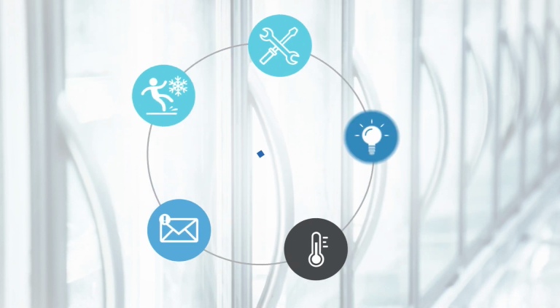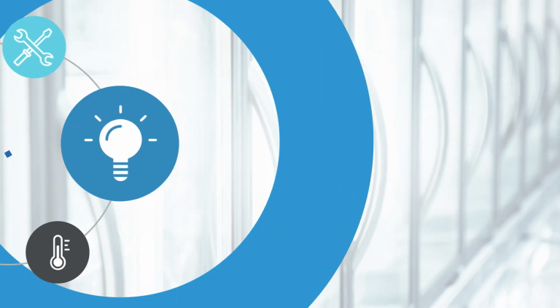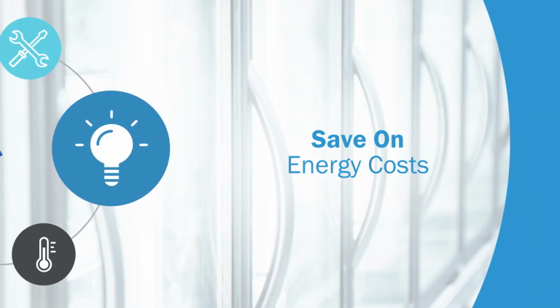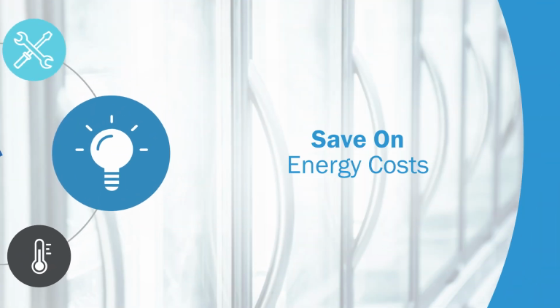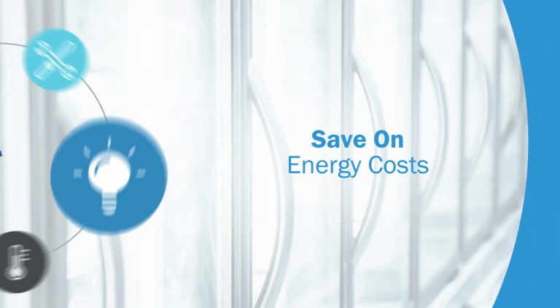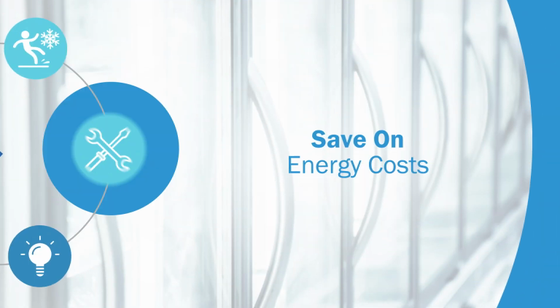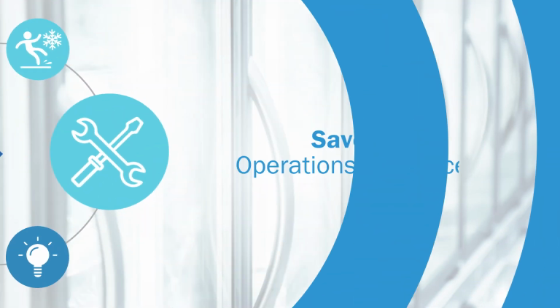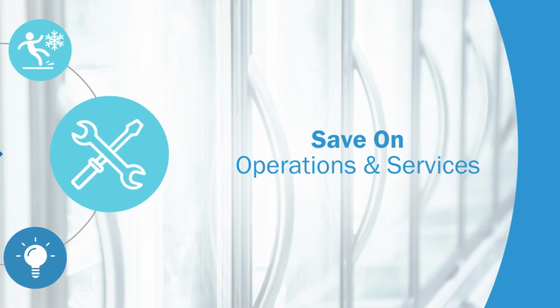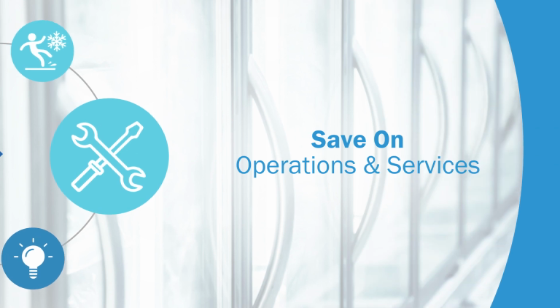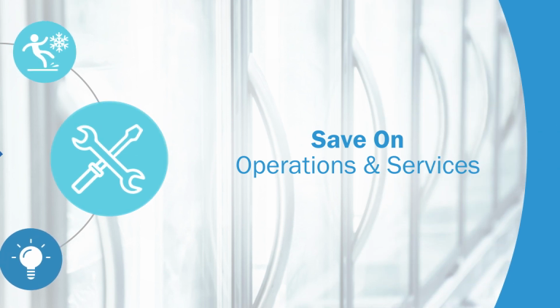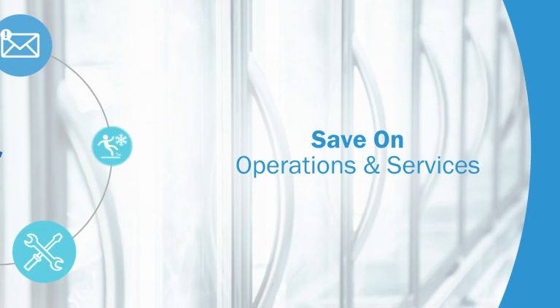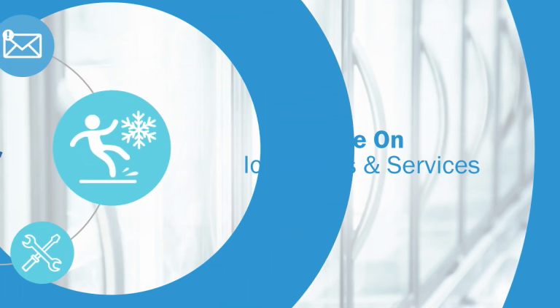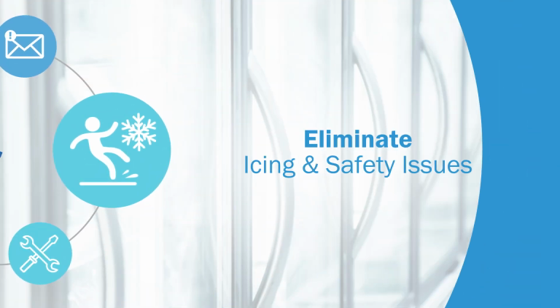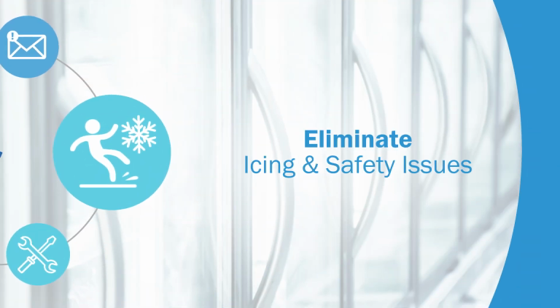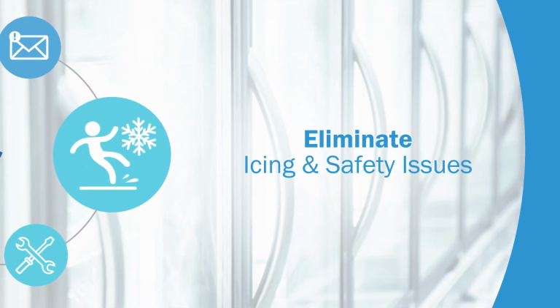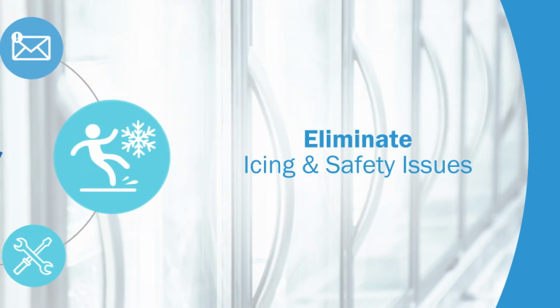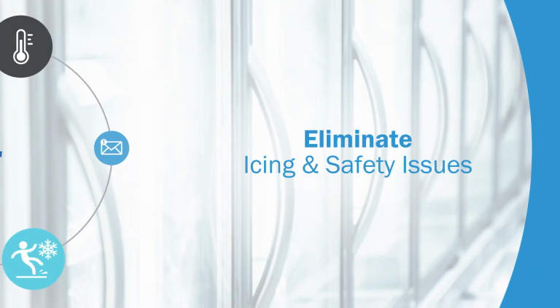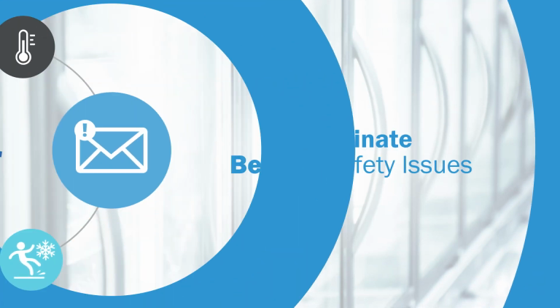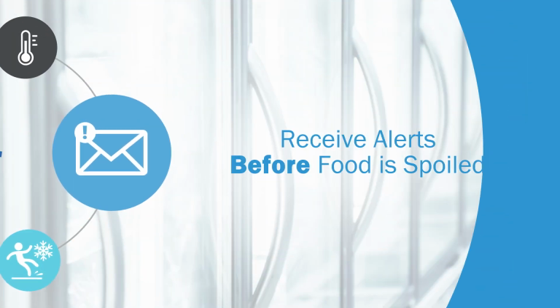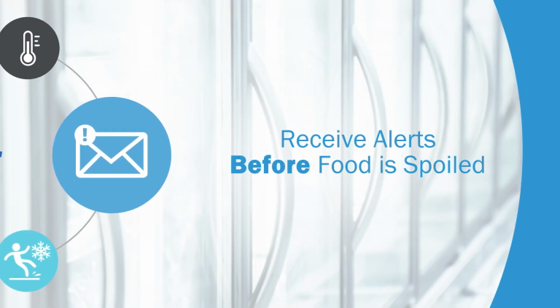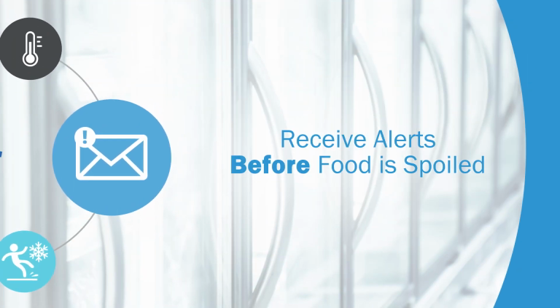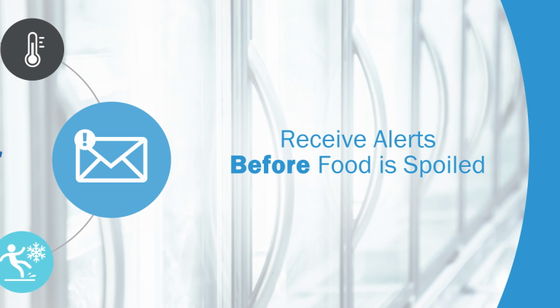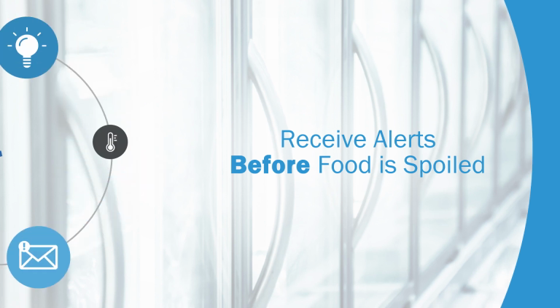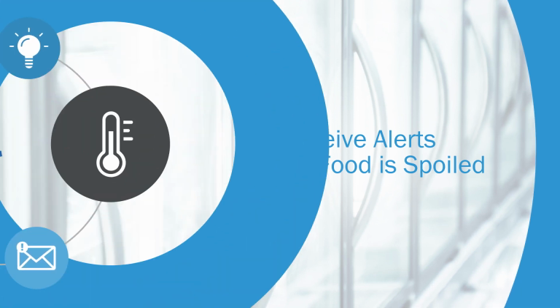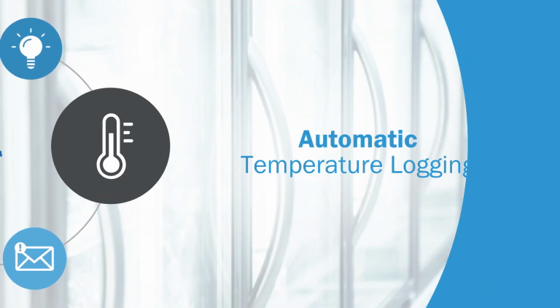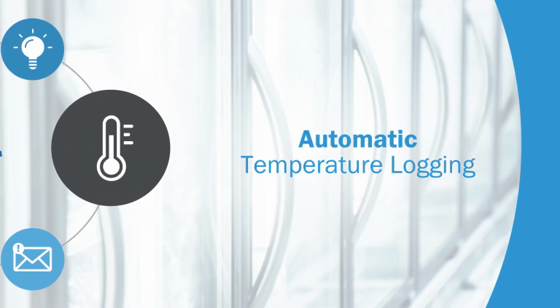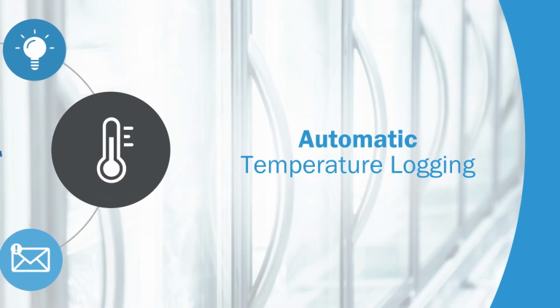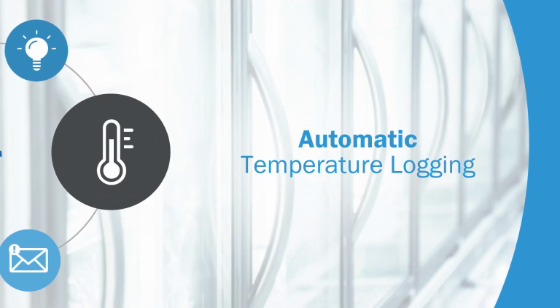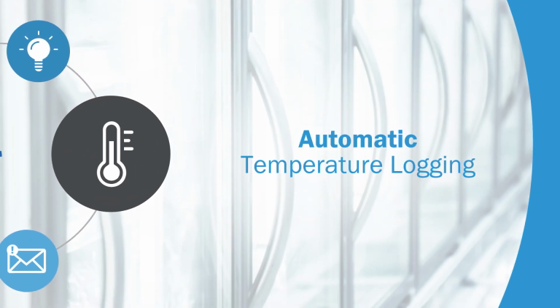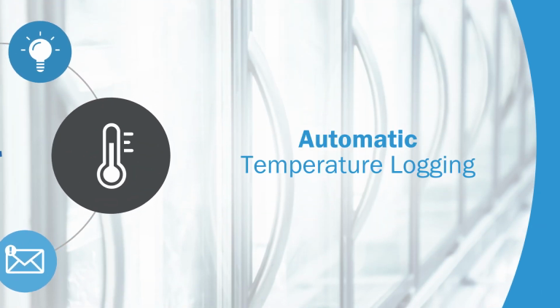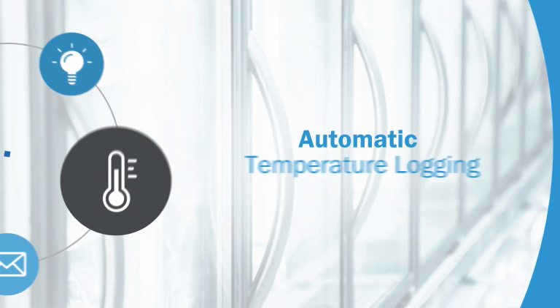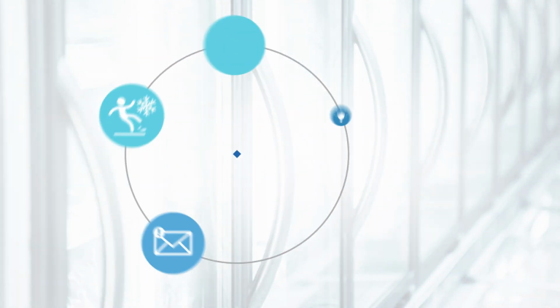You can save on energy costs, operating and service costs, eliminate nuisance icing and safety issues, receive alerts before food is spoiled, and log temperatures automatically for food safety validation.